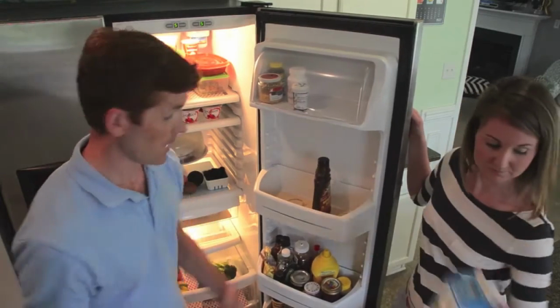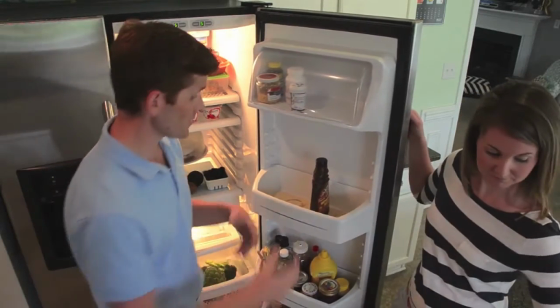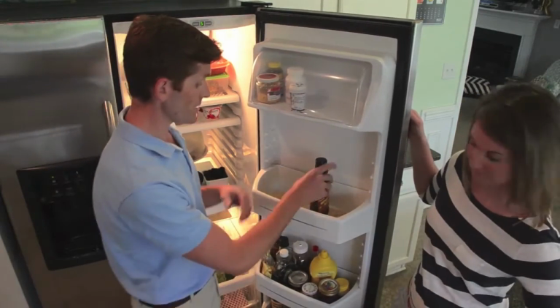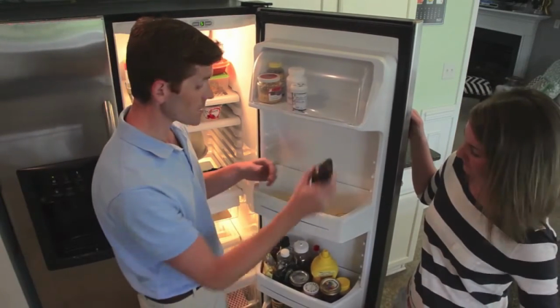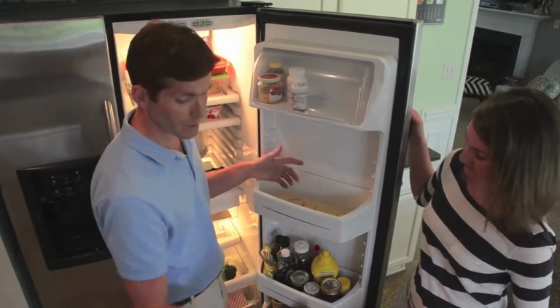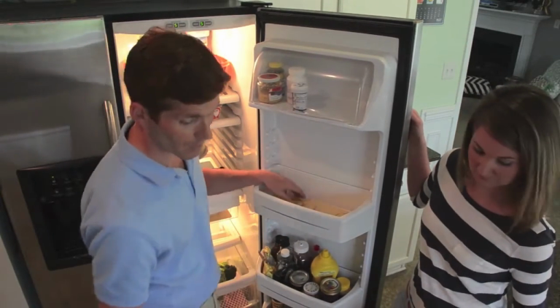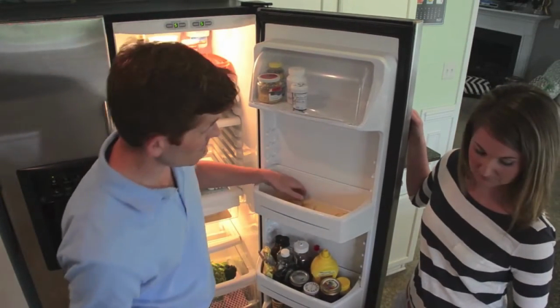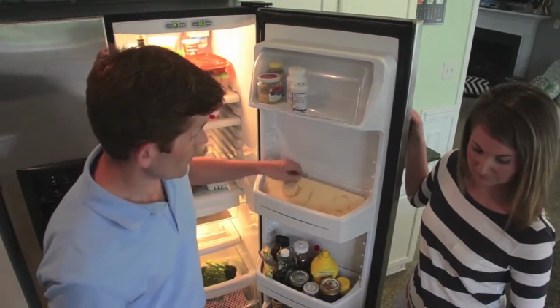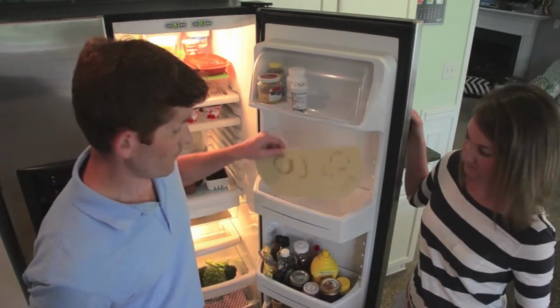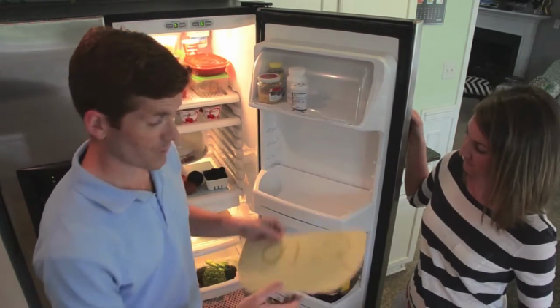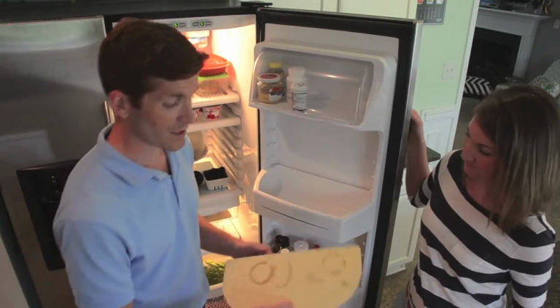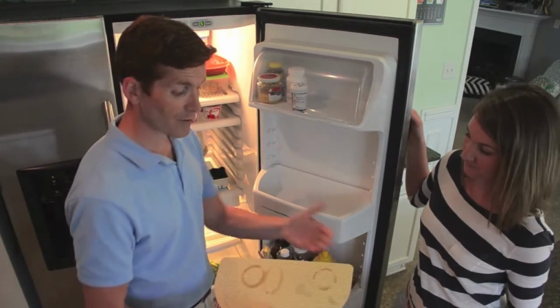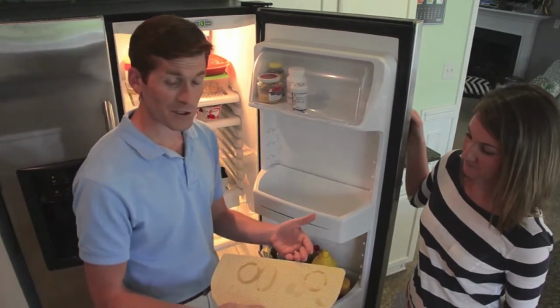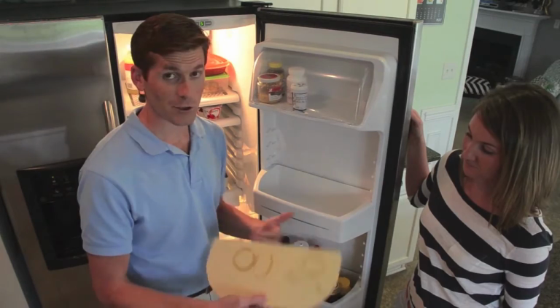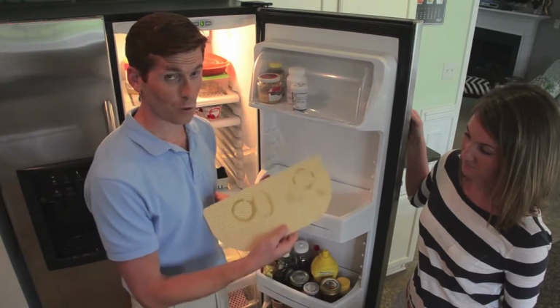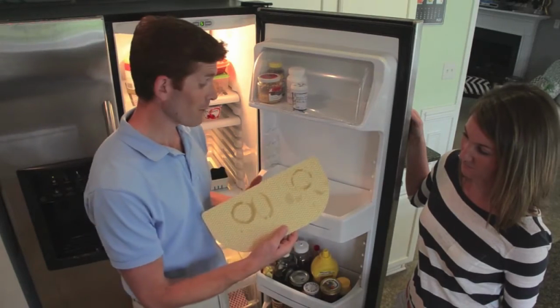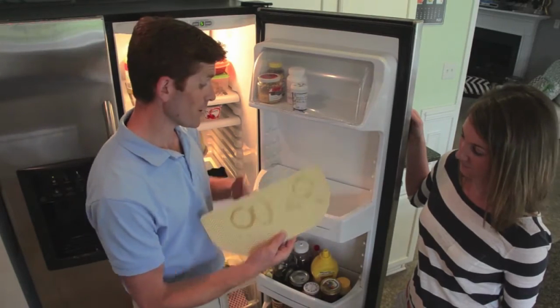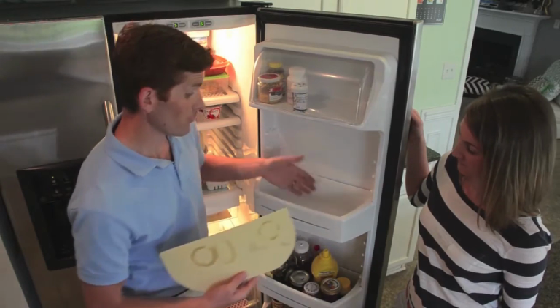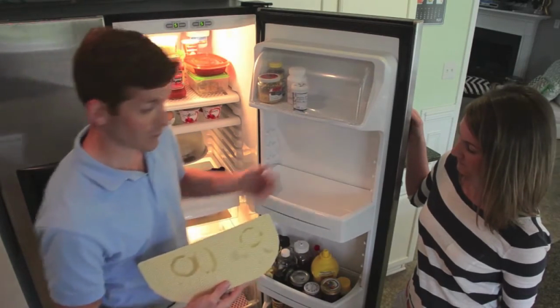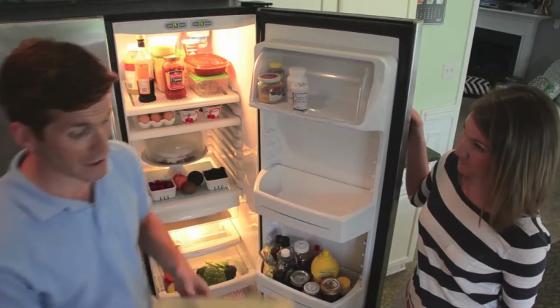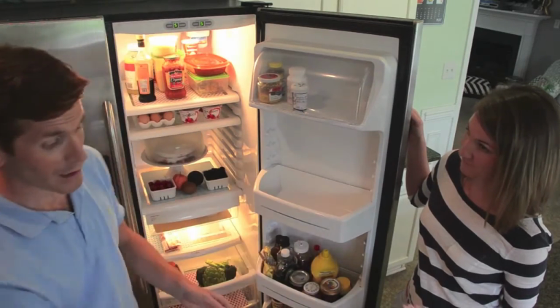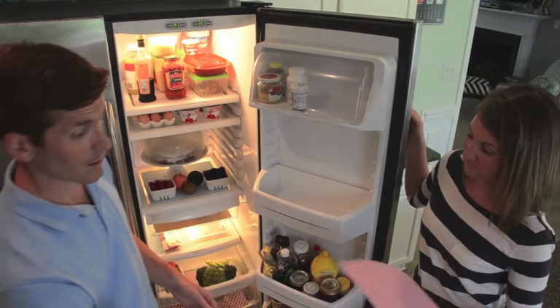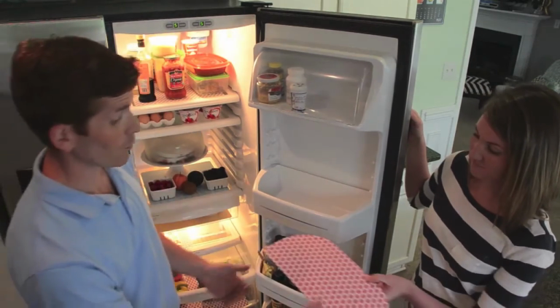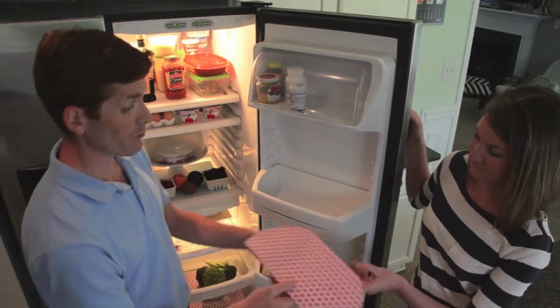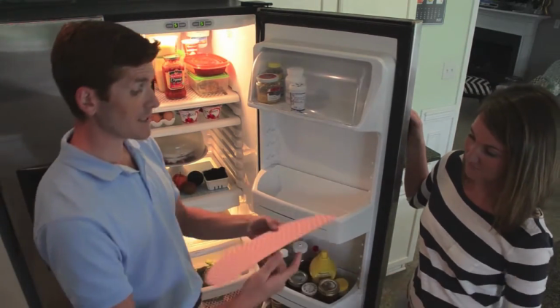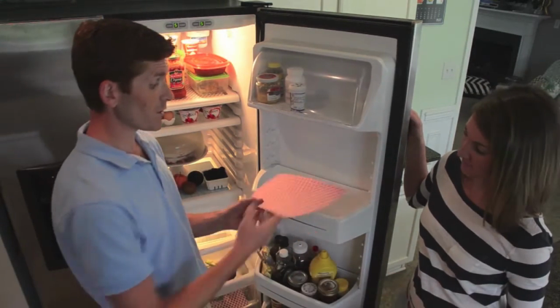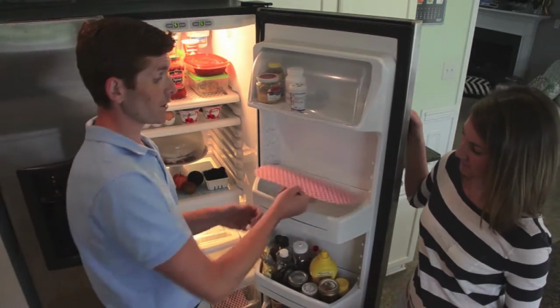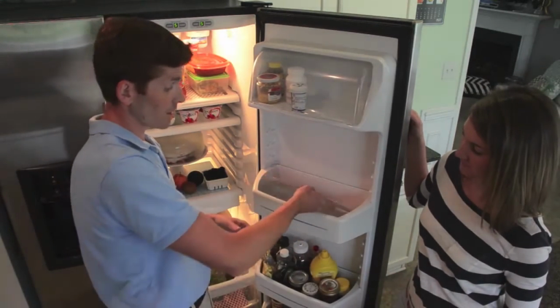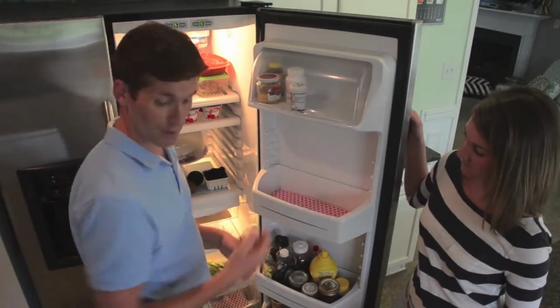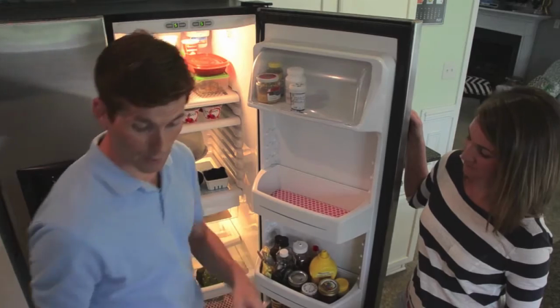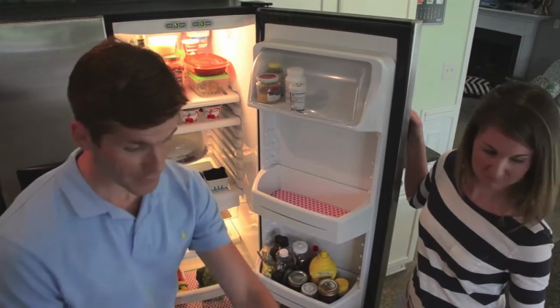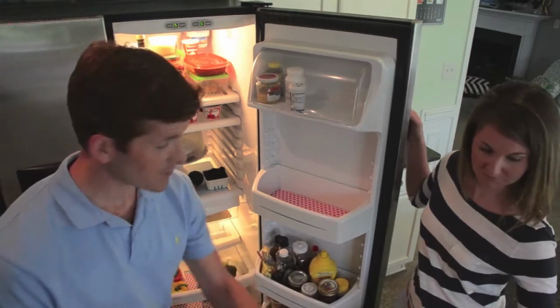I'm simply just going to take these condiments out. You can see how the Fridge Coaster has absorbed that refrigerator grime. We're left with a clean bin, and we're going to replace it with another Fridge Coaster.